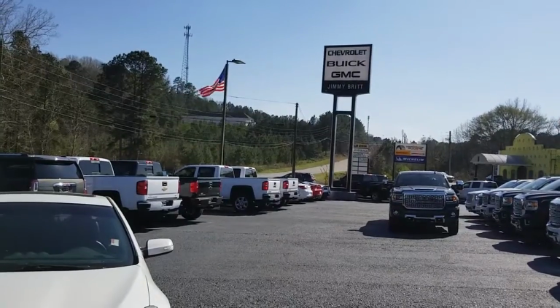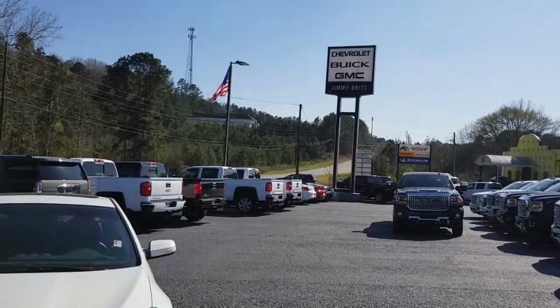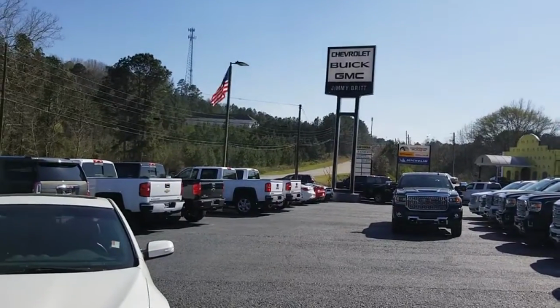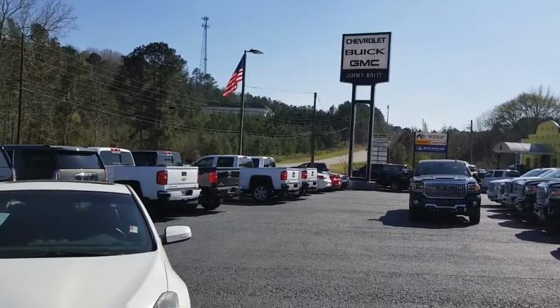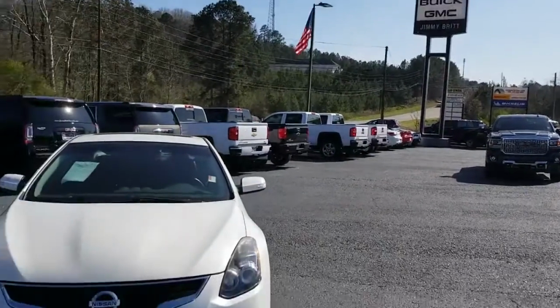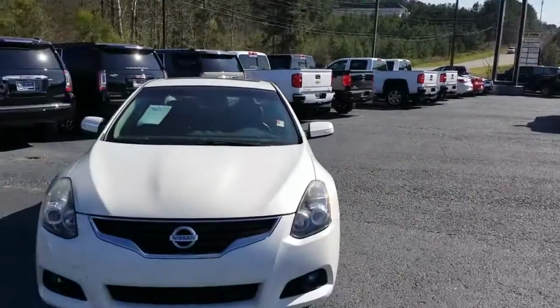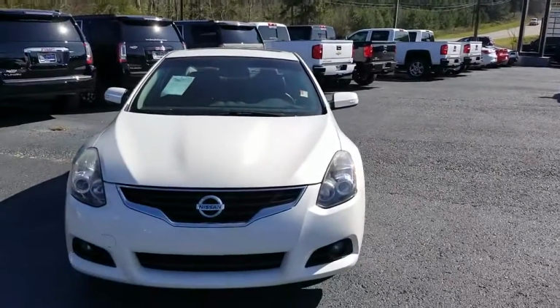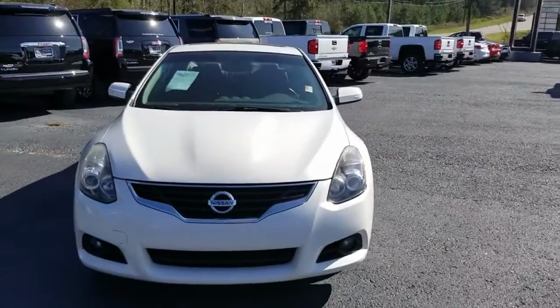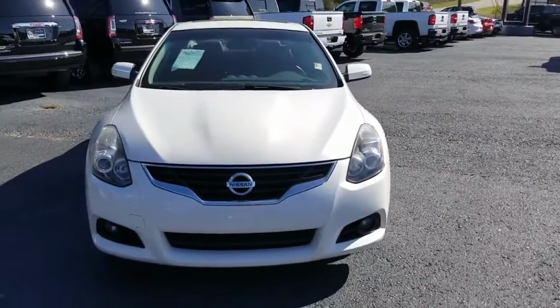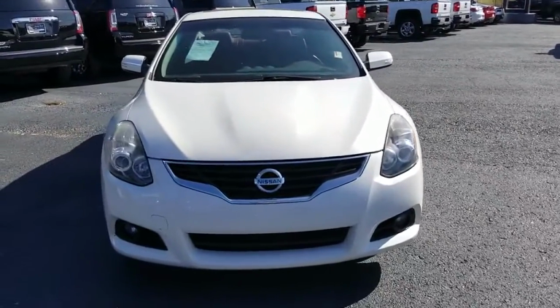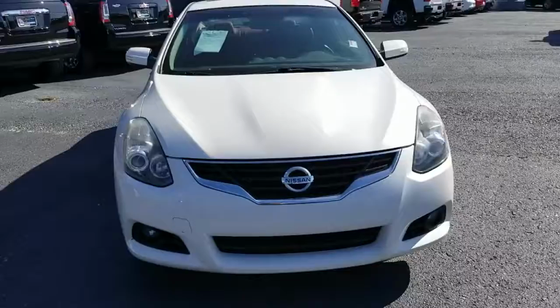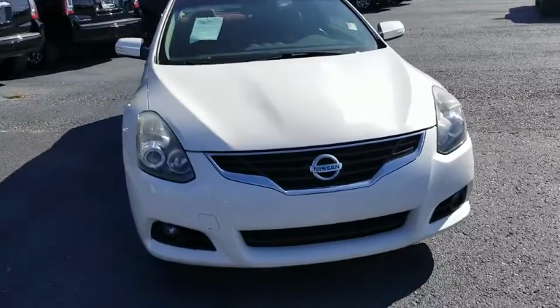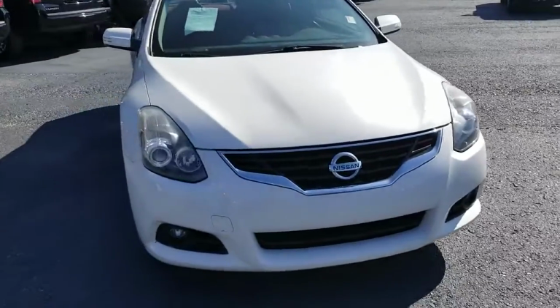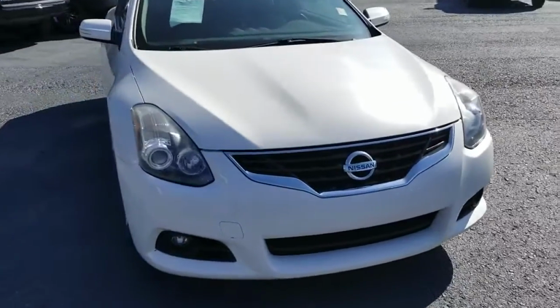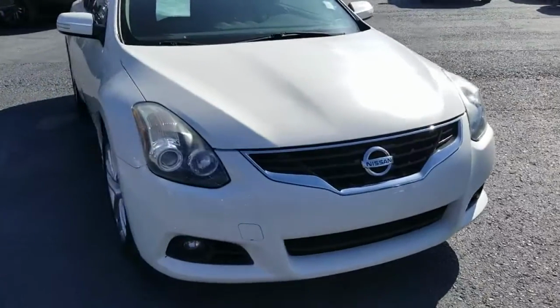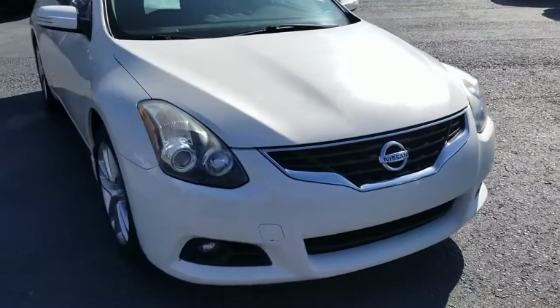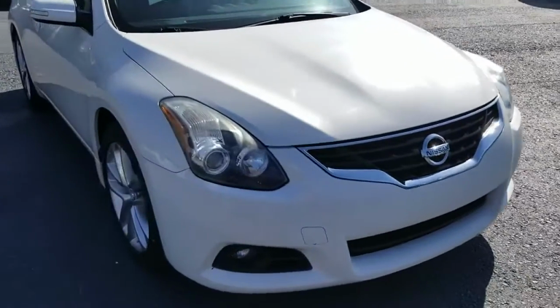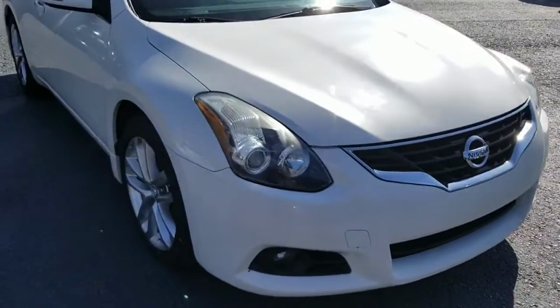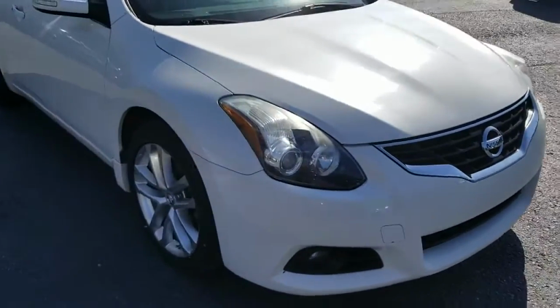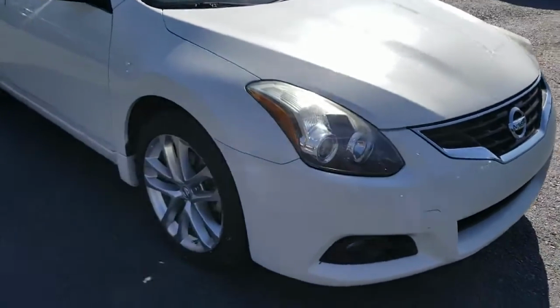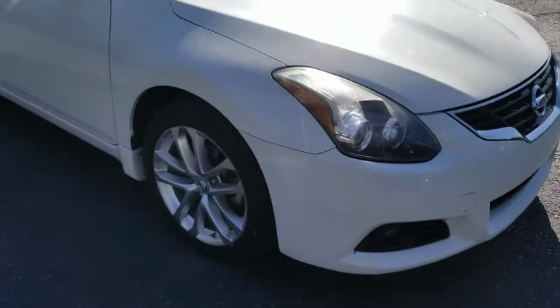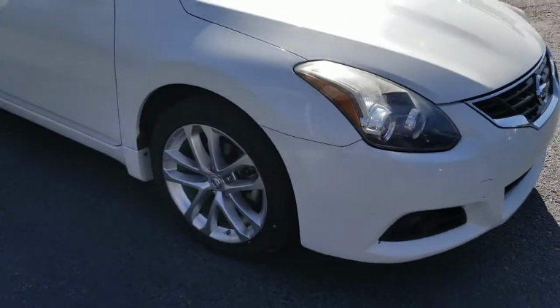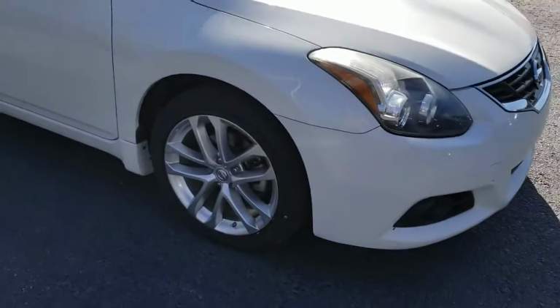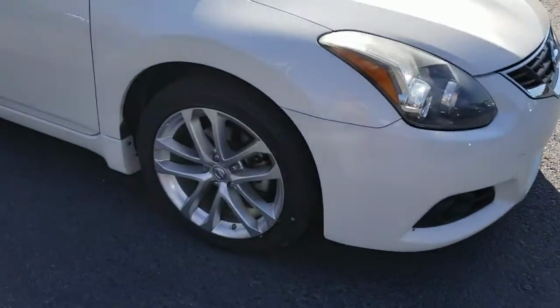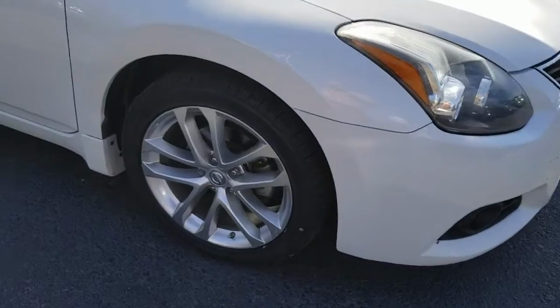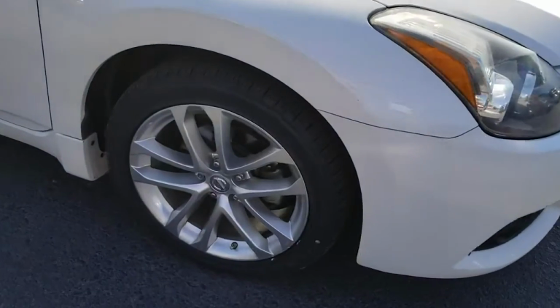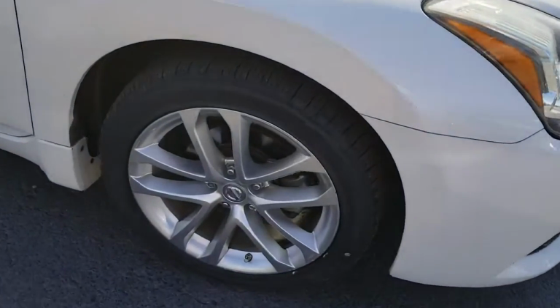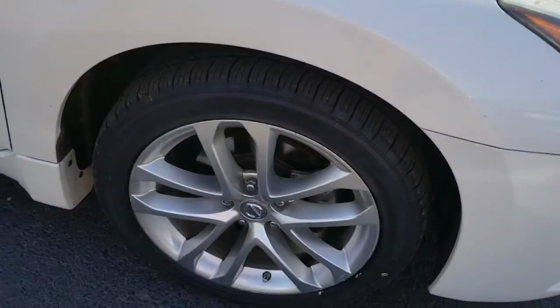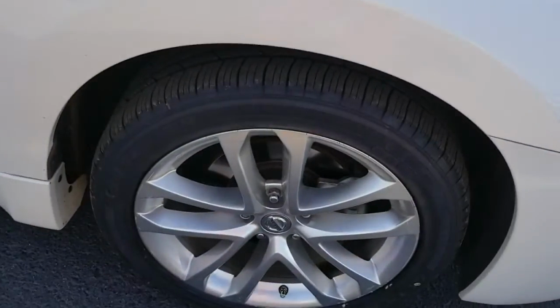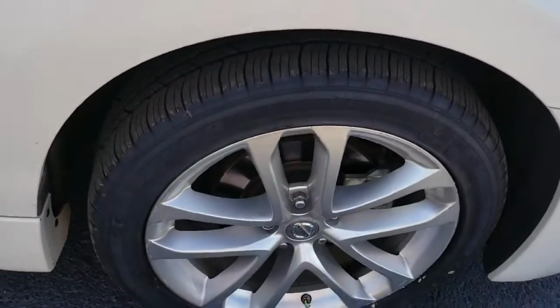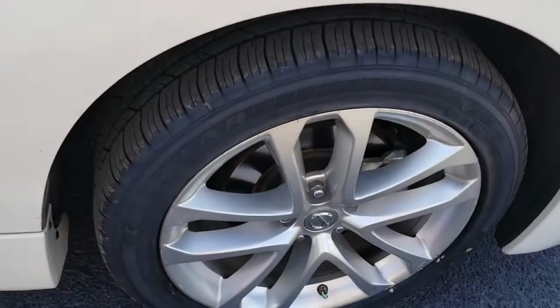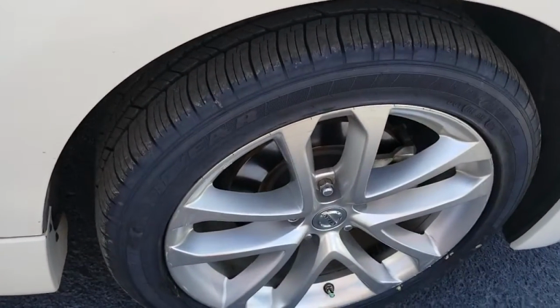Hey Phillip, this is Aaron with Jimmy Britt Chevrolet. Just wanted to show you first hand this Nissan Altima with the 3.5 — not the 2.5. This is the one that's coveted.